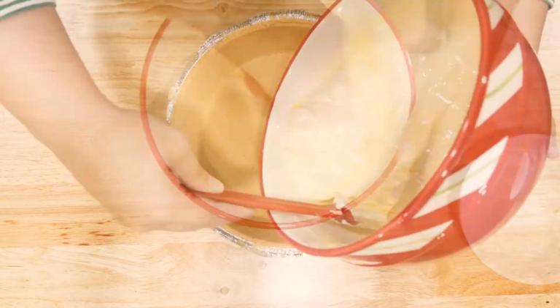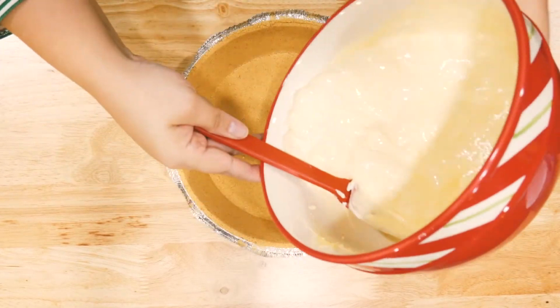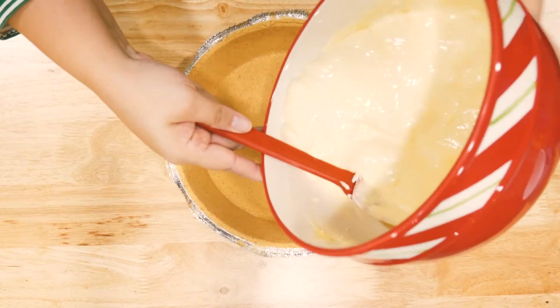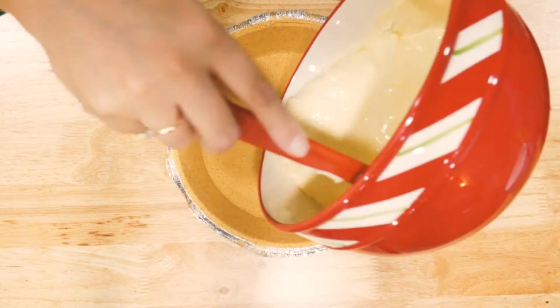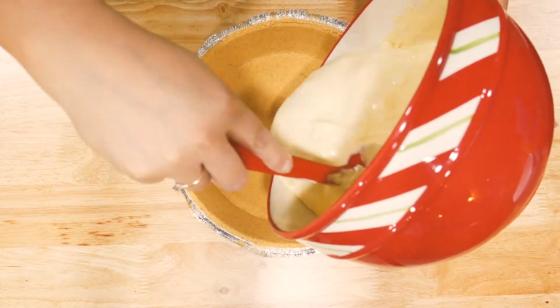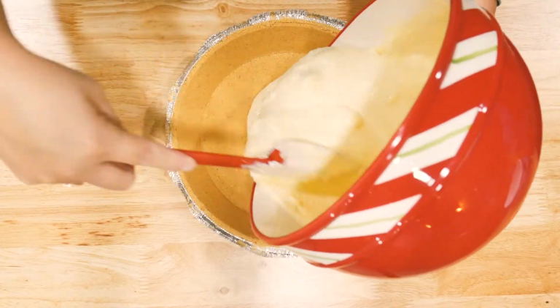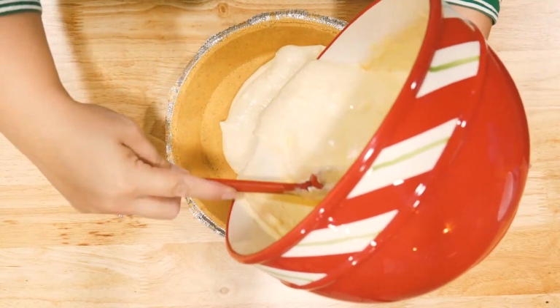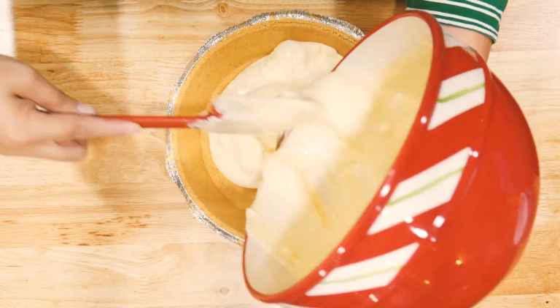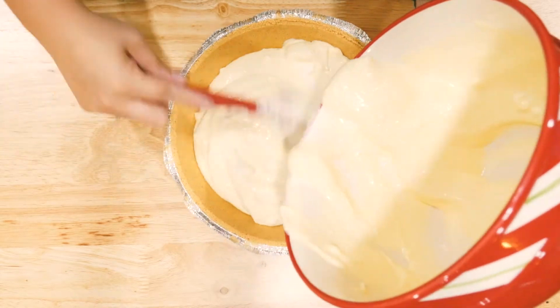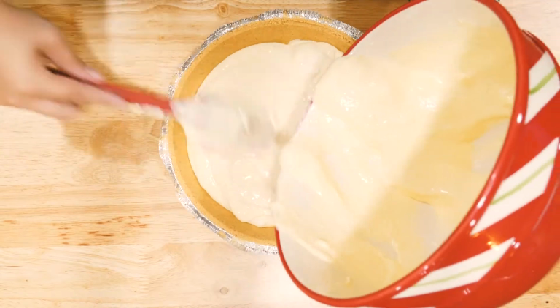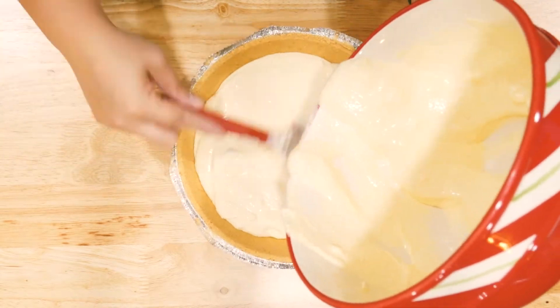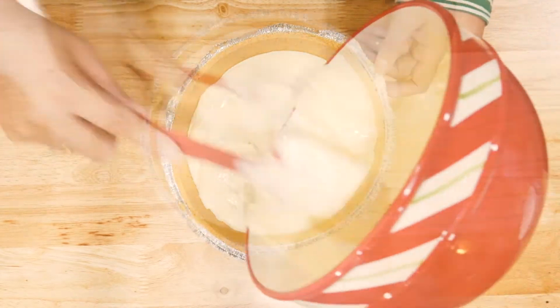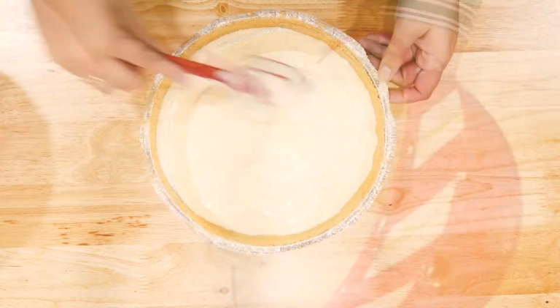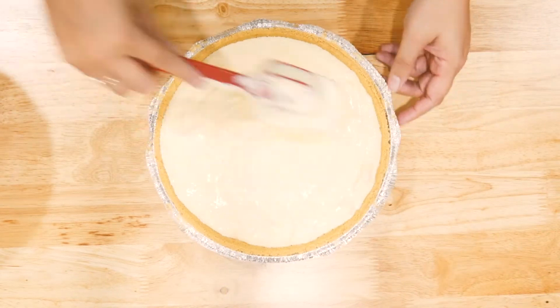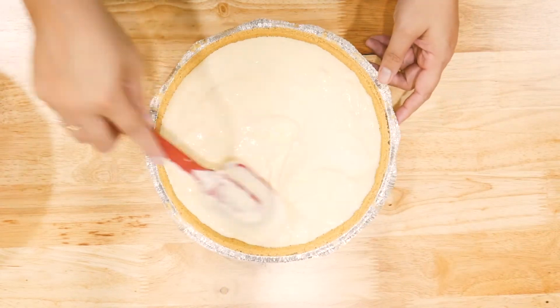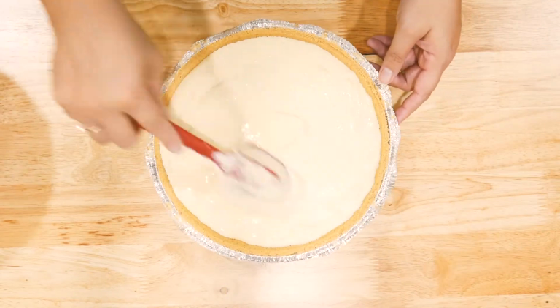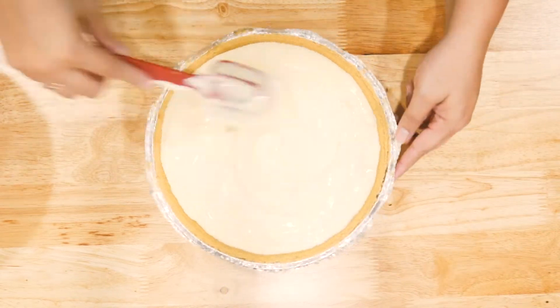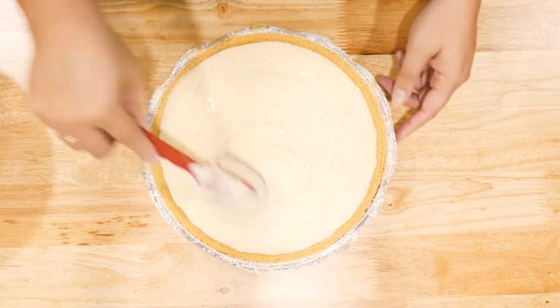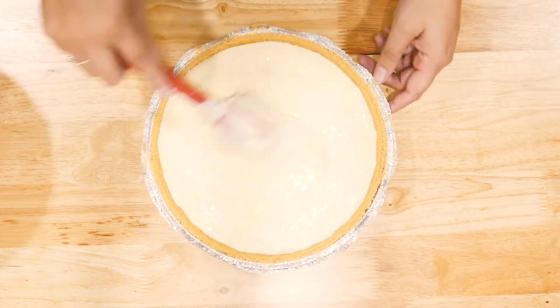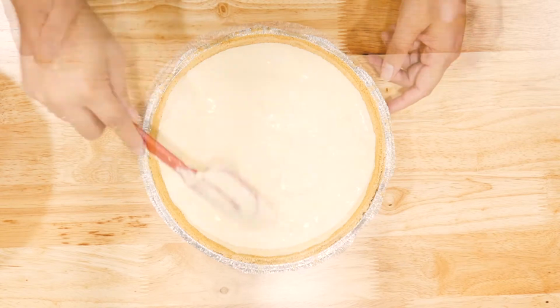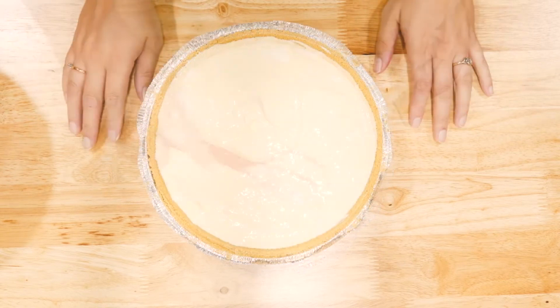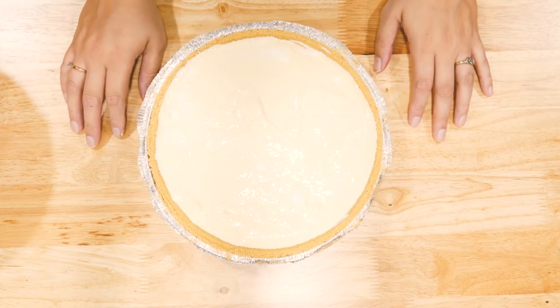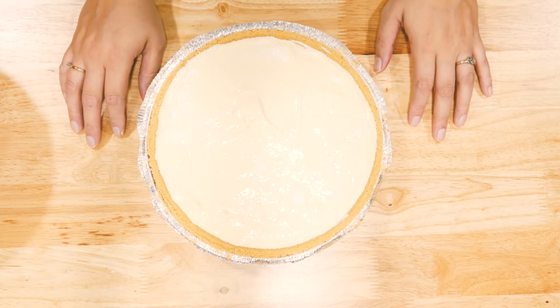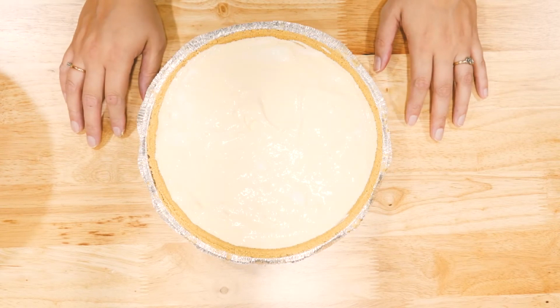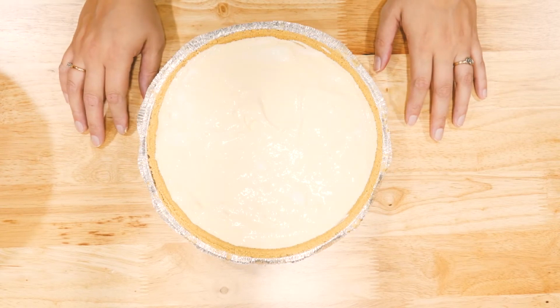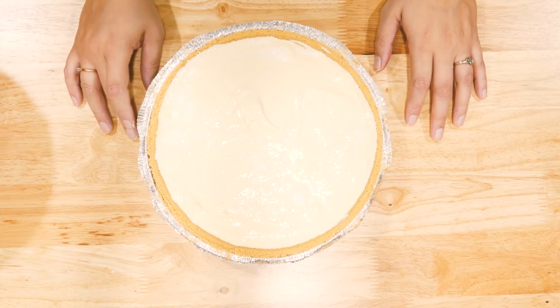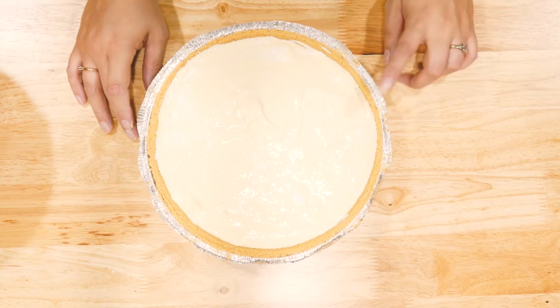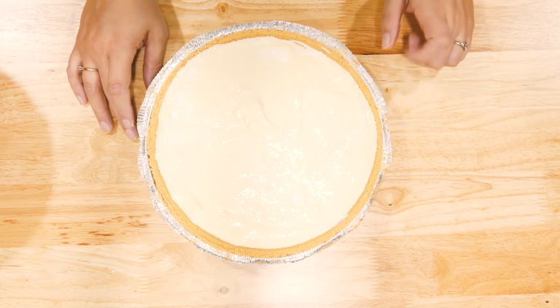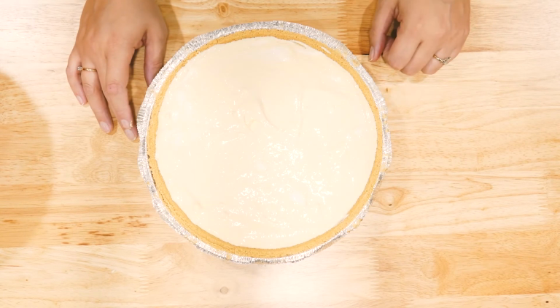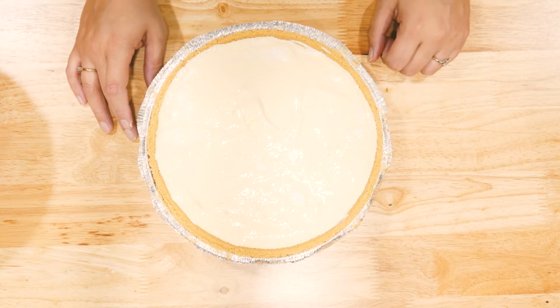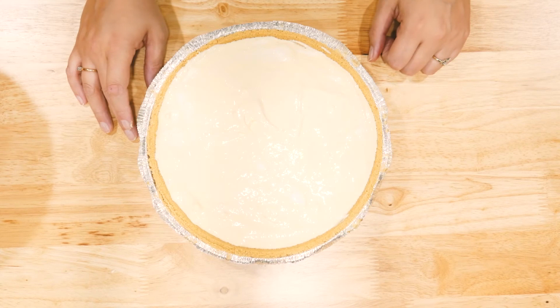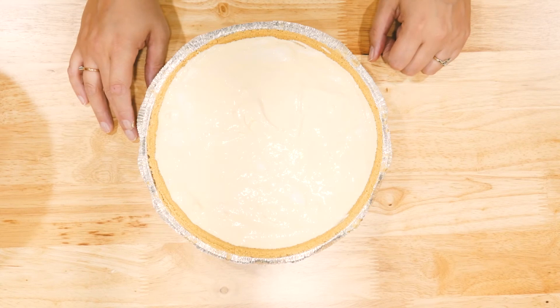Finally, we are going to take our pudding Cool Whip mixture and pour it into our graham cracker crust. Once you have your pie filling in your crust, you're going to want to refrigerate this at least one hour before serving.